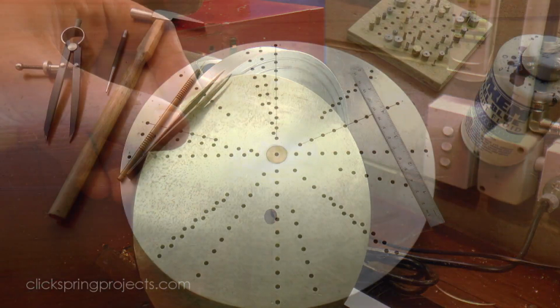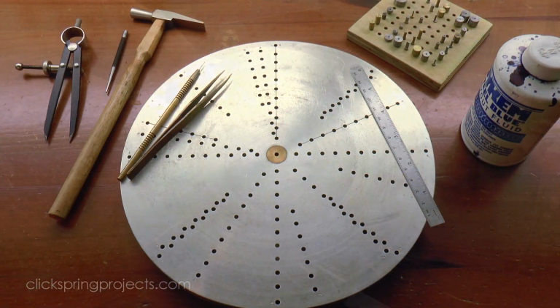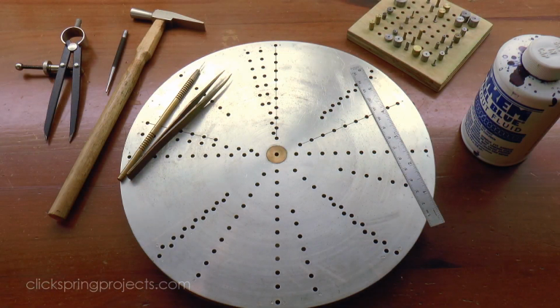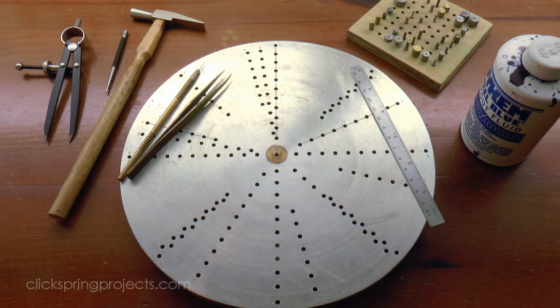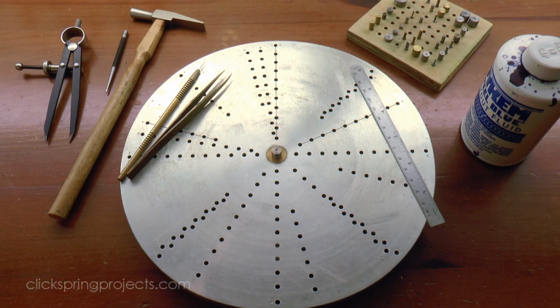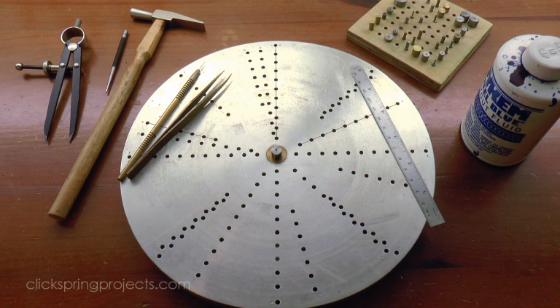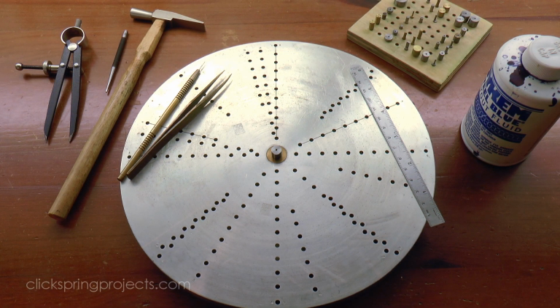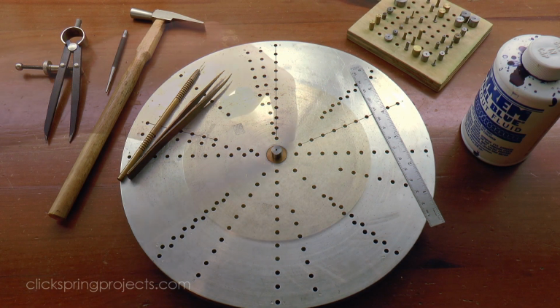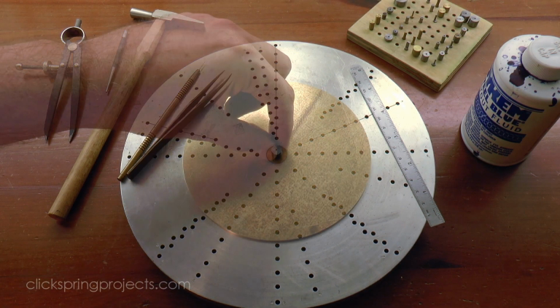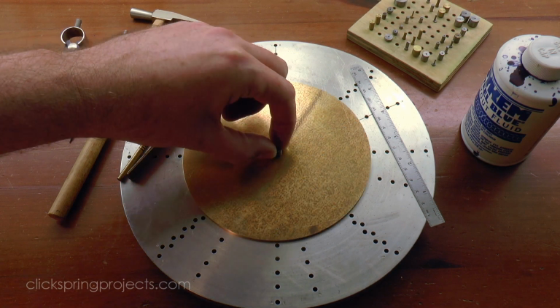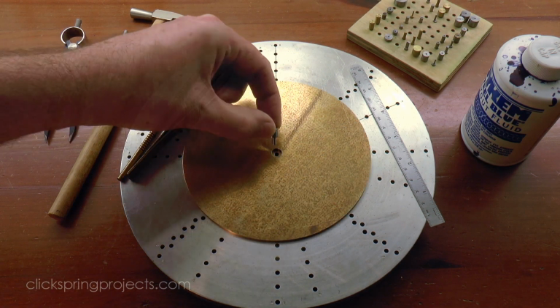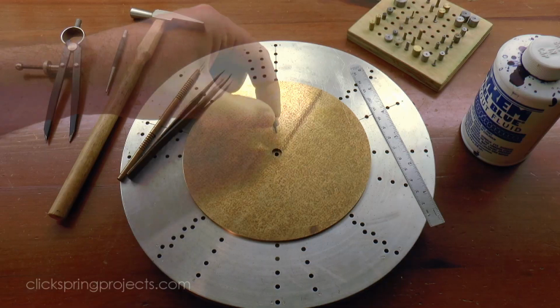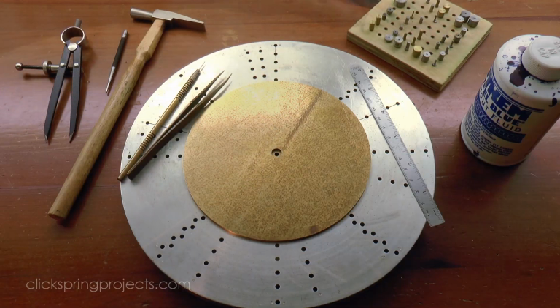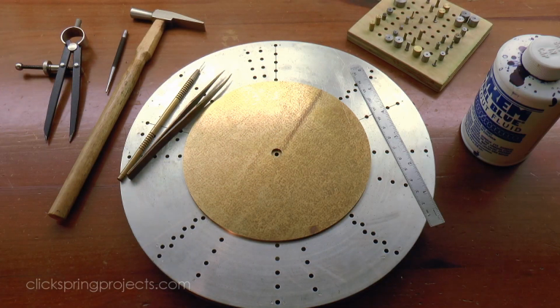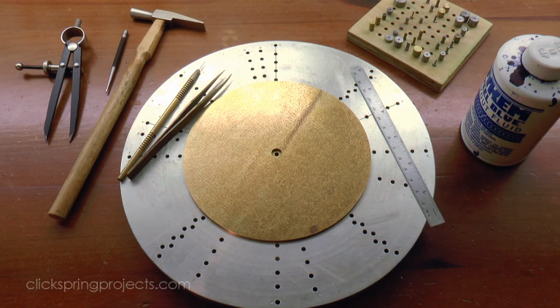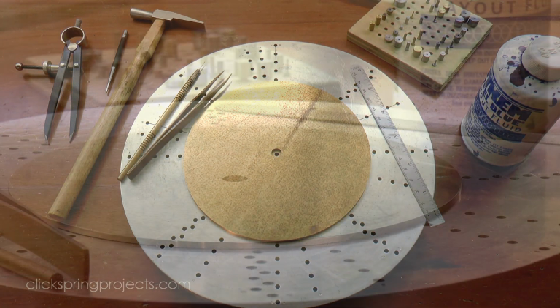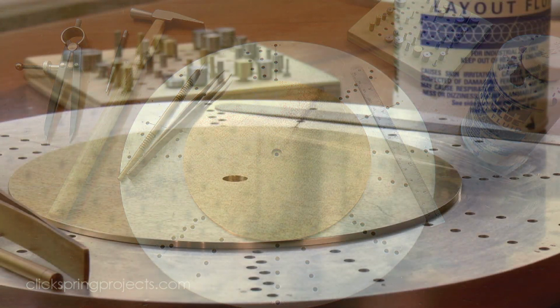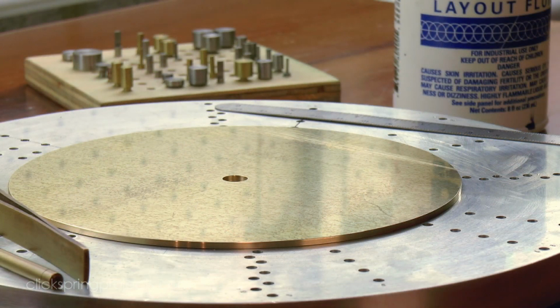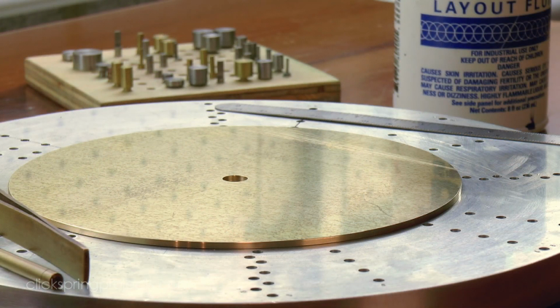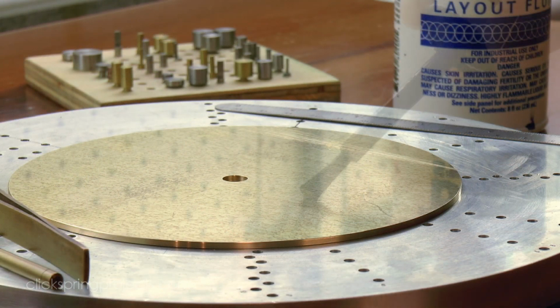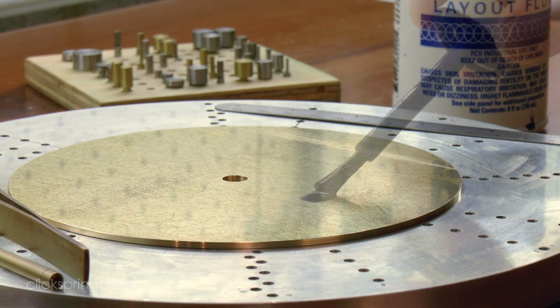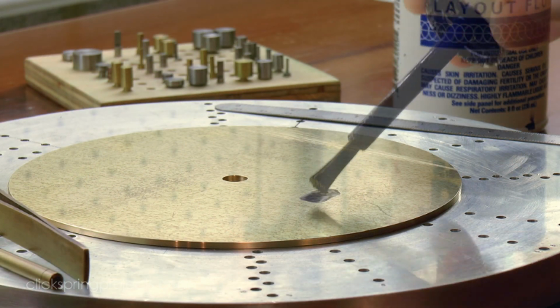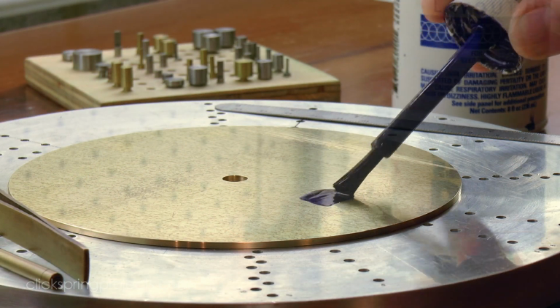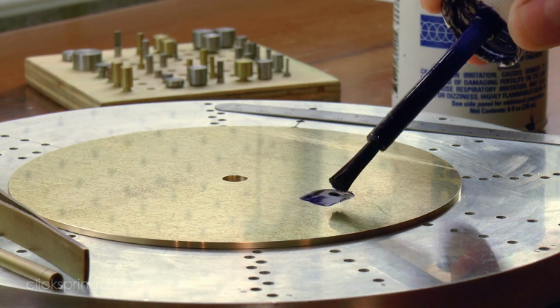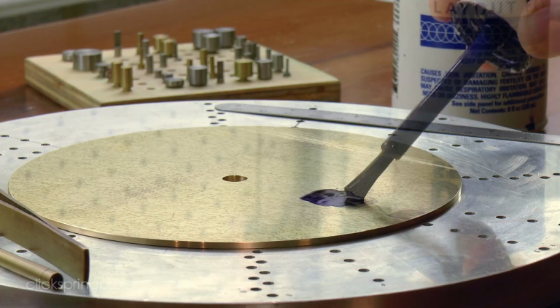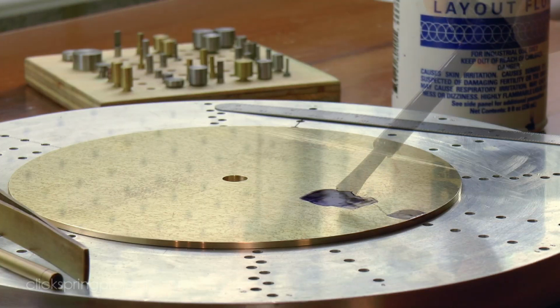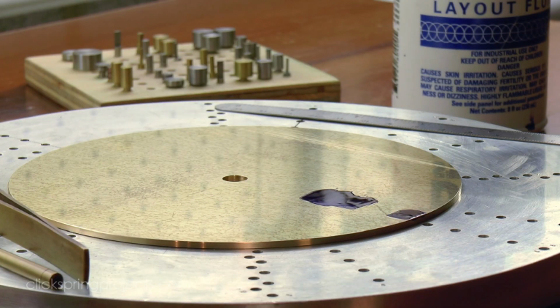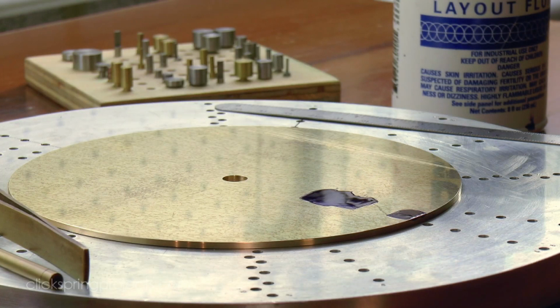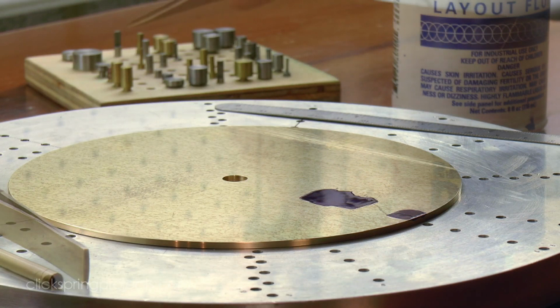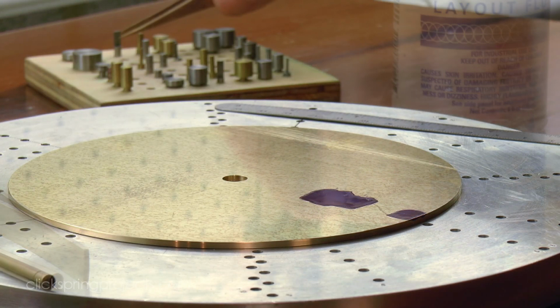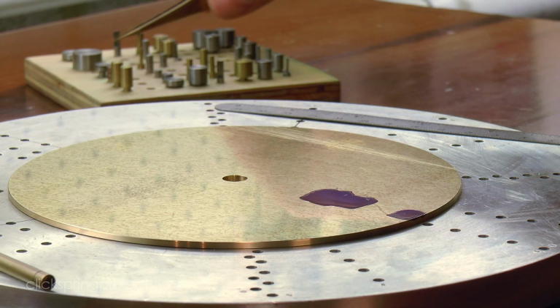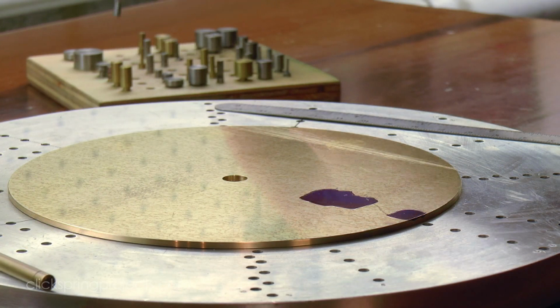The central hole enables the dial plate to be registered on the wheel crossing jig, where a variety of pins can be used to mark out the position of the input arbor, as well as the small locating notch on the plate perimeter.